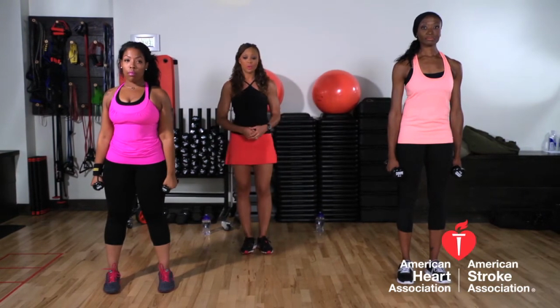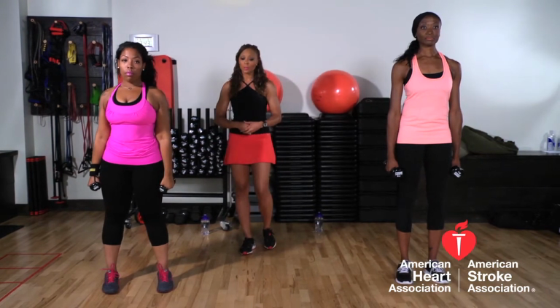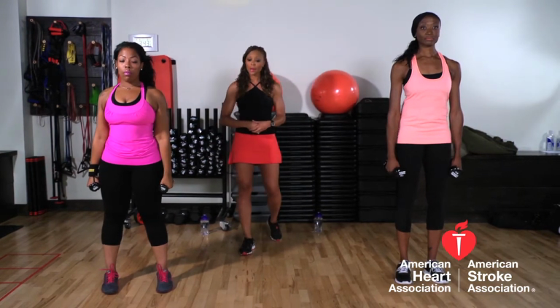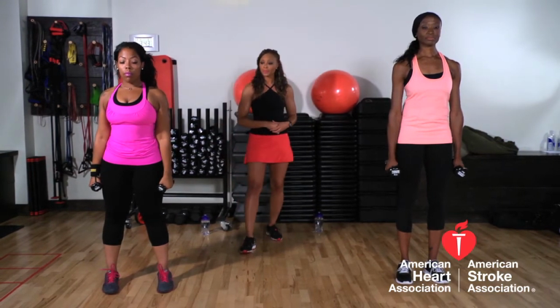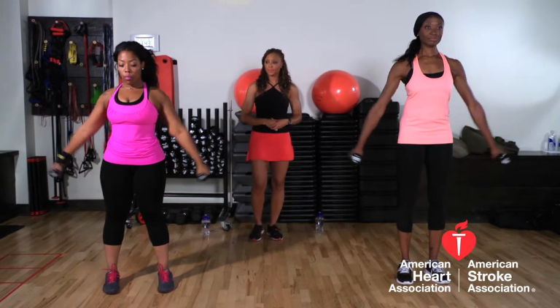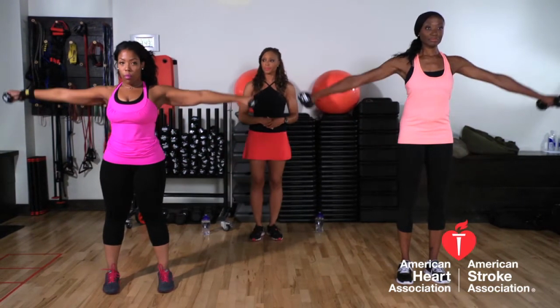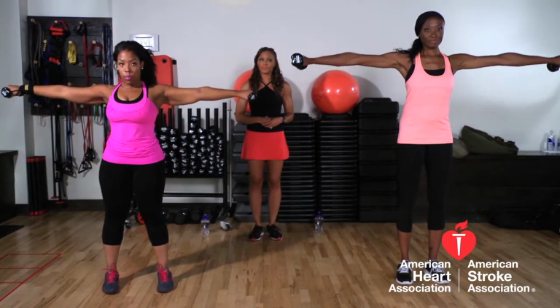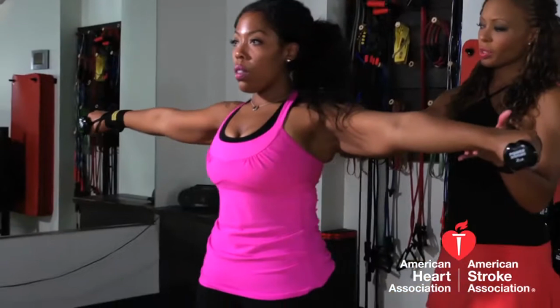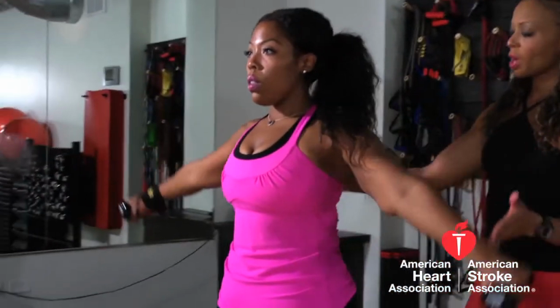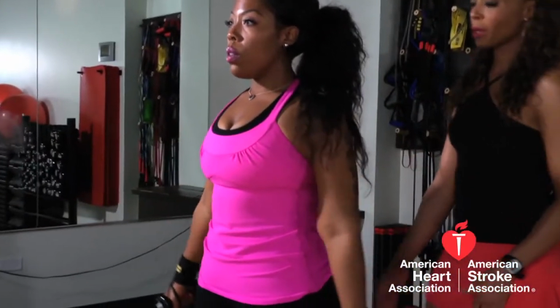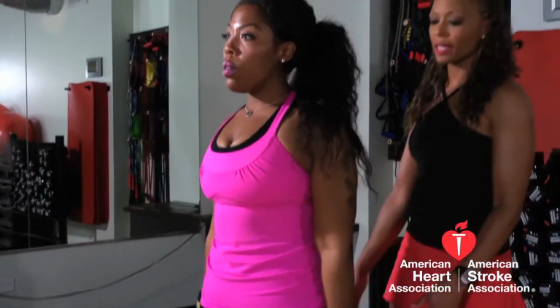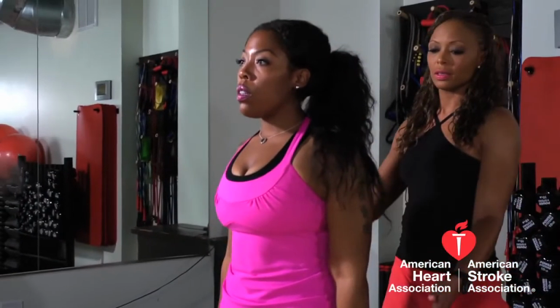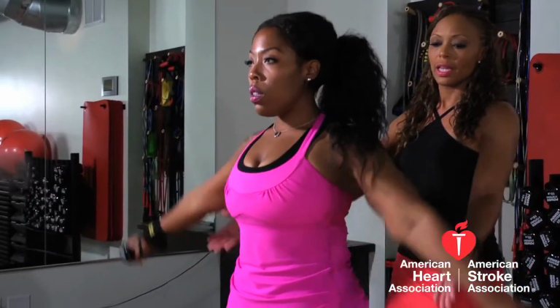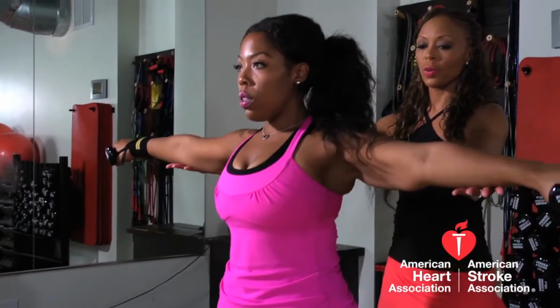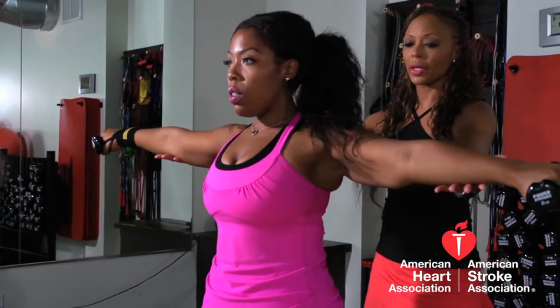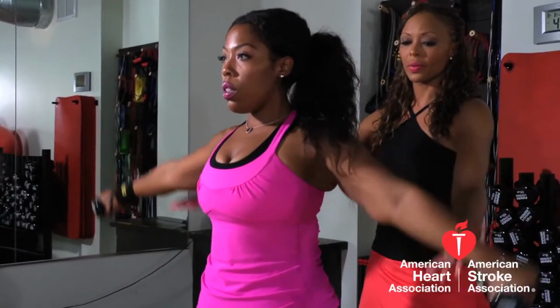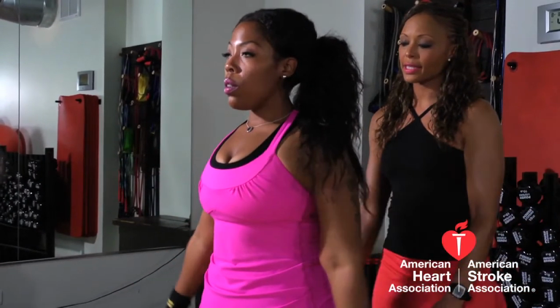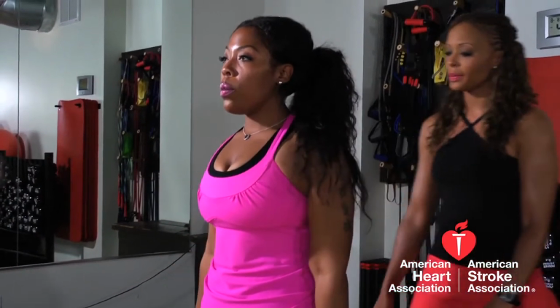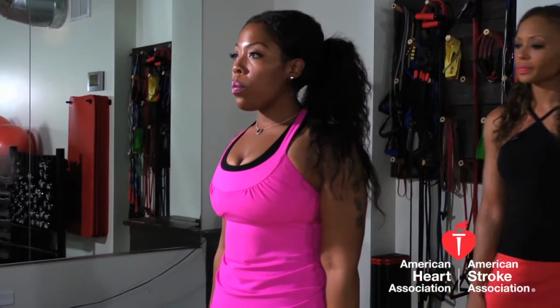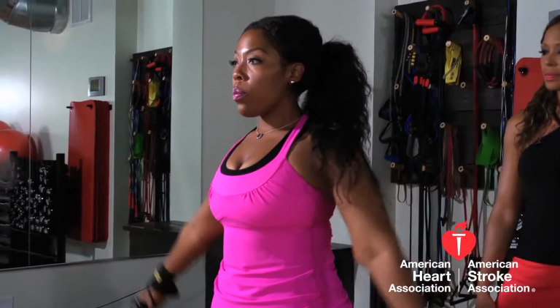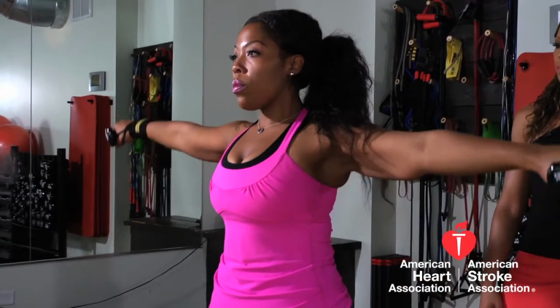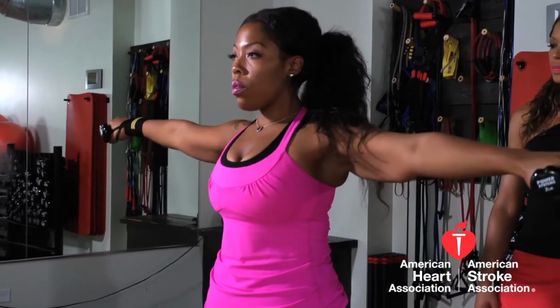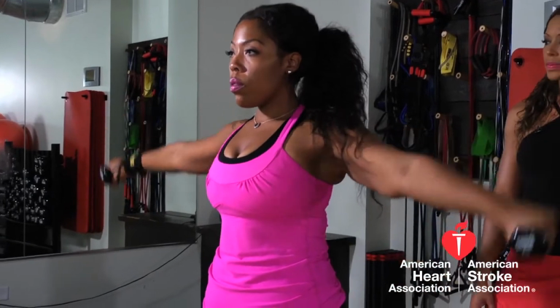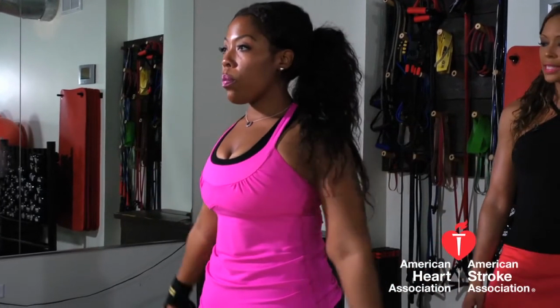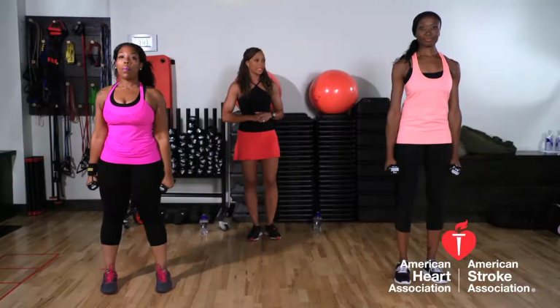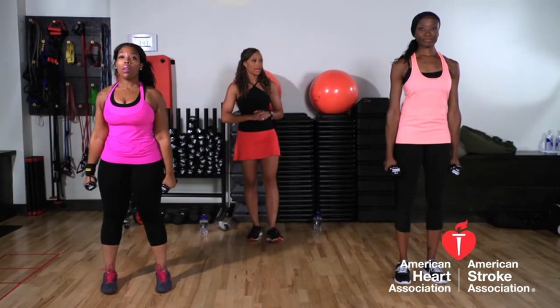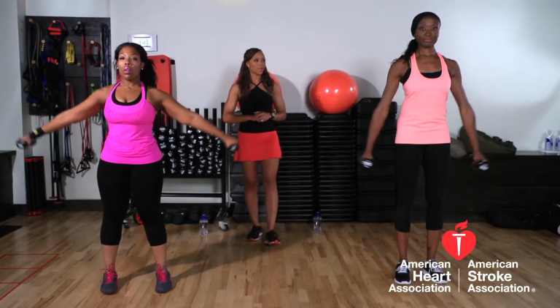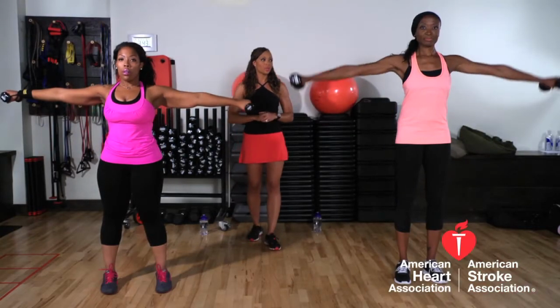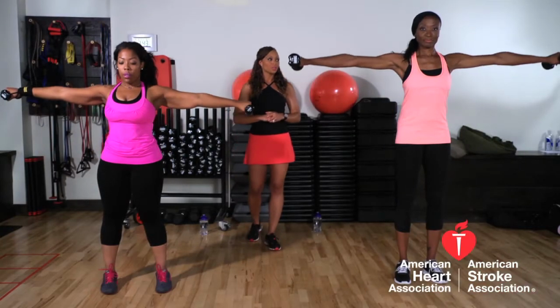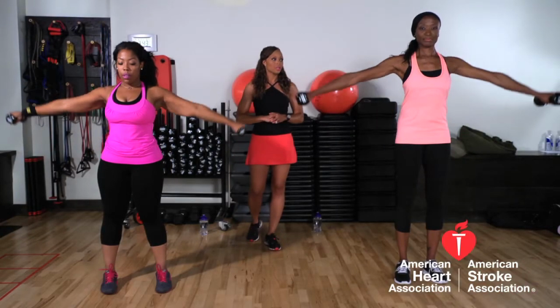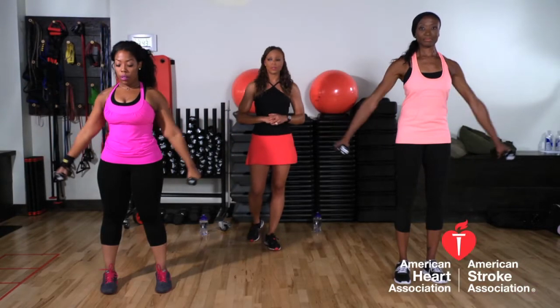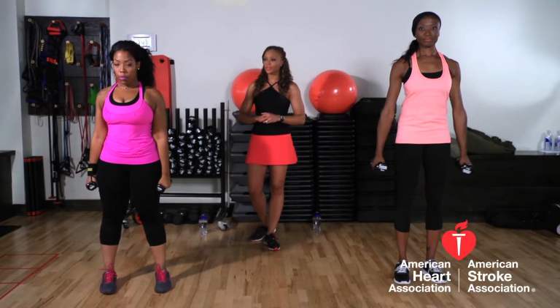Ladies, can you show us a couple more reps? Abs nice and tight, shoulders down and back, nice and strong — really, really sculpting those deltoid muscles.